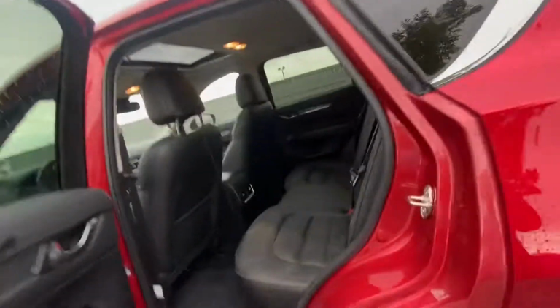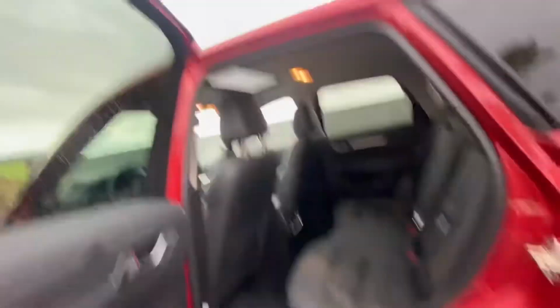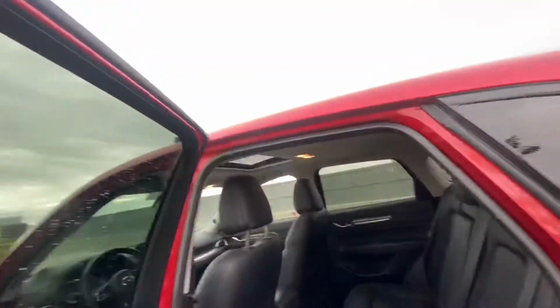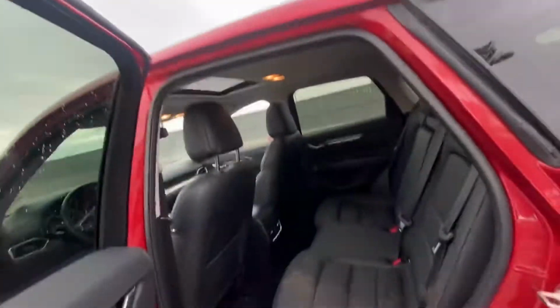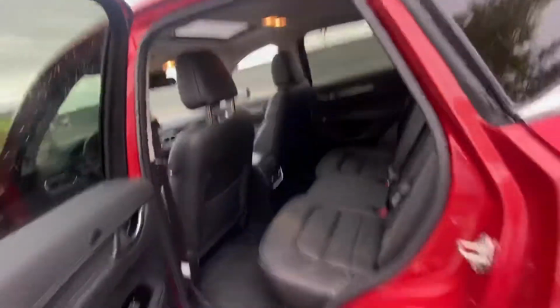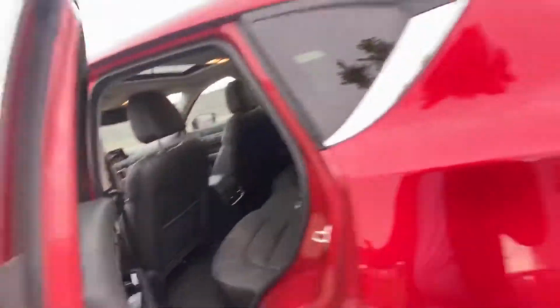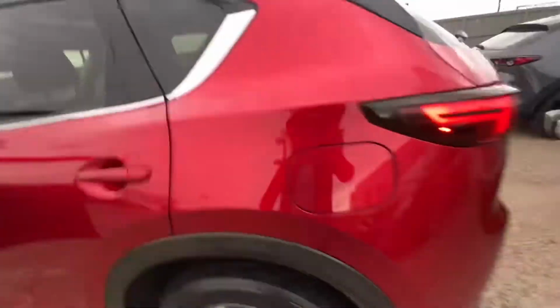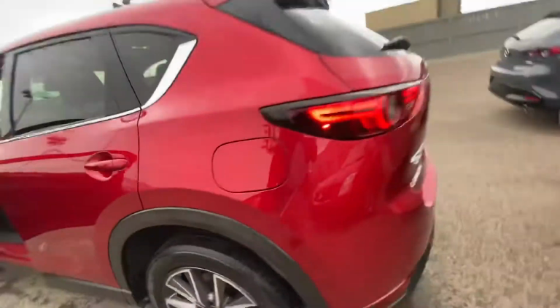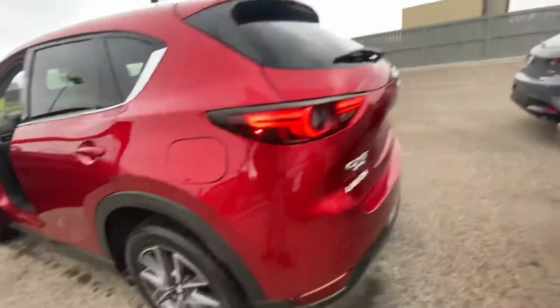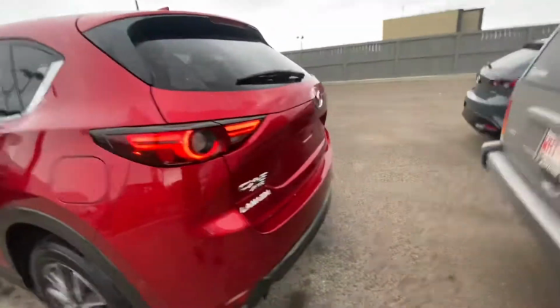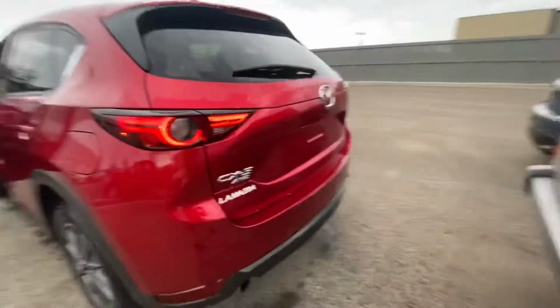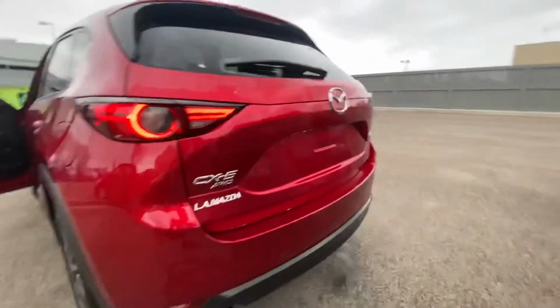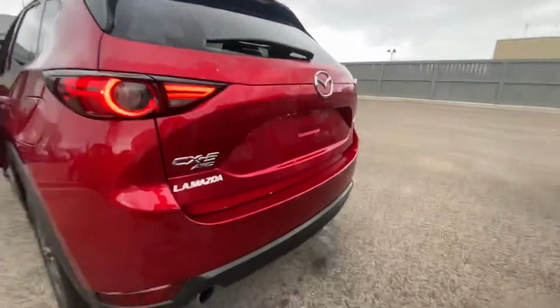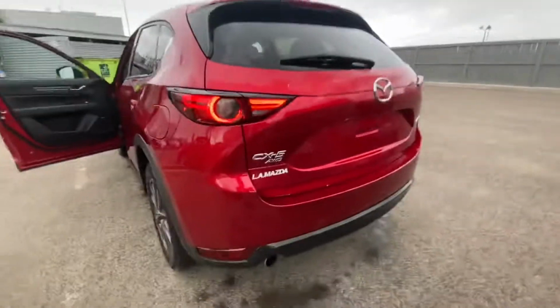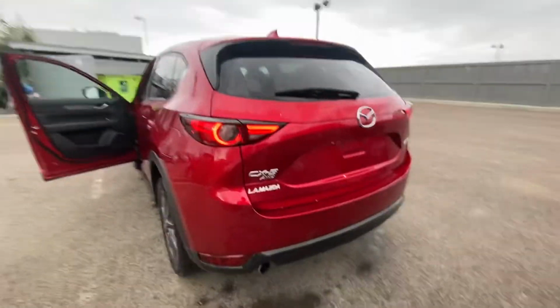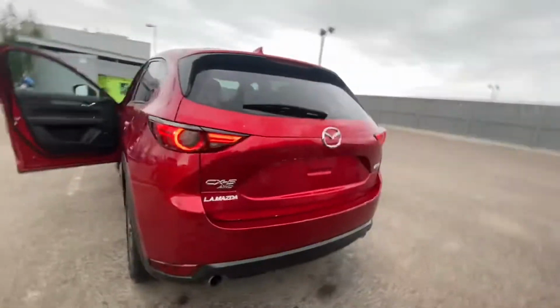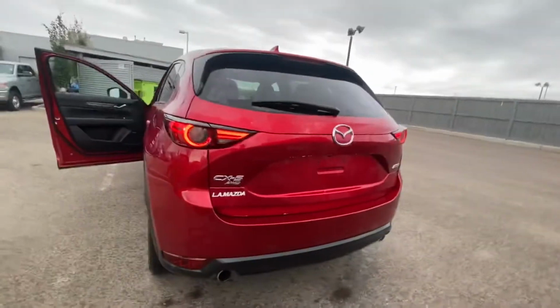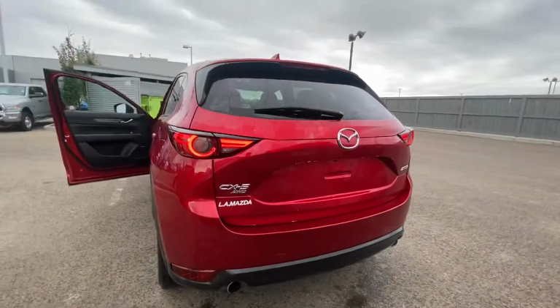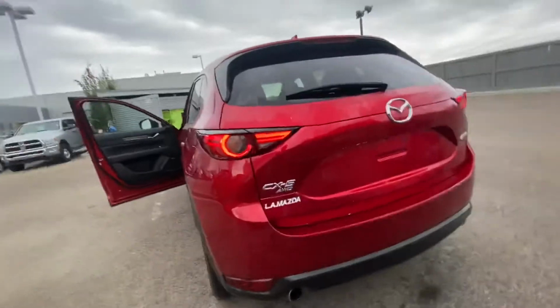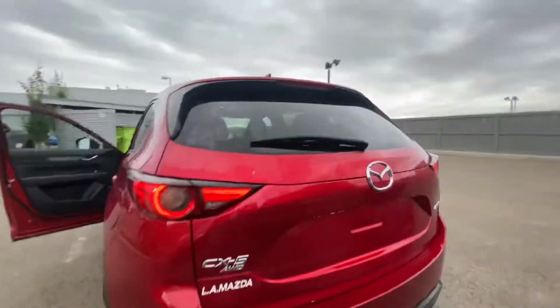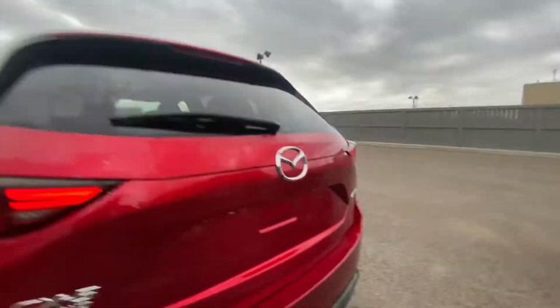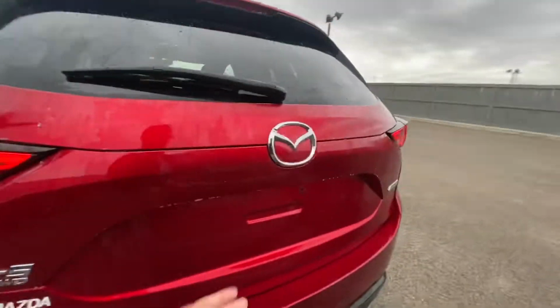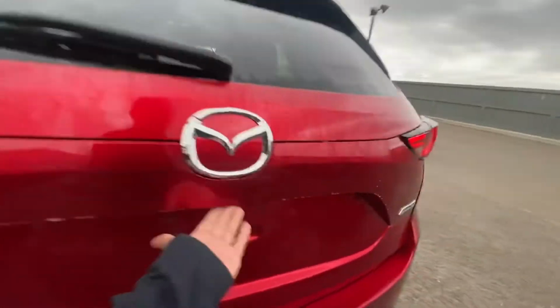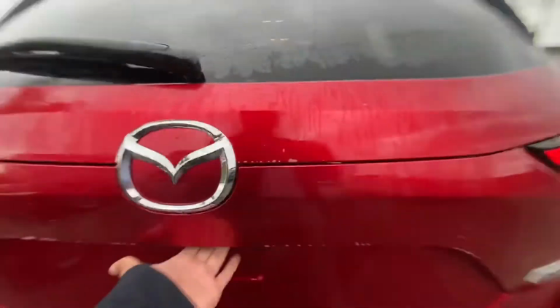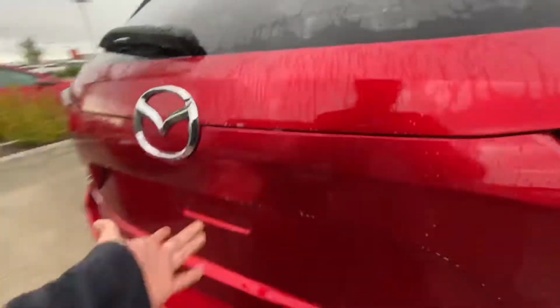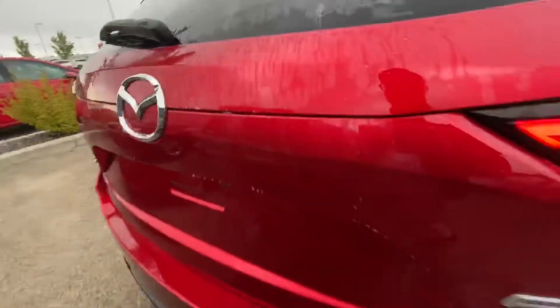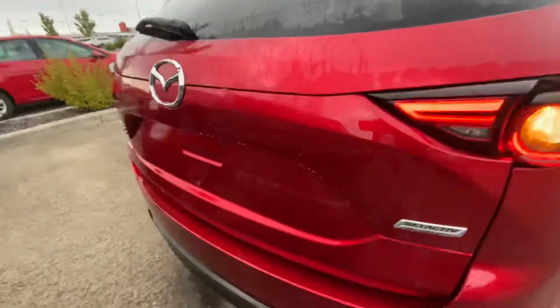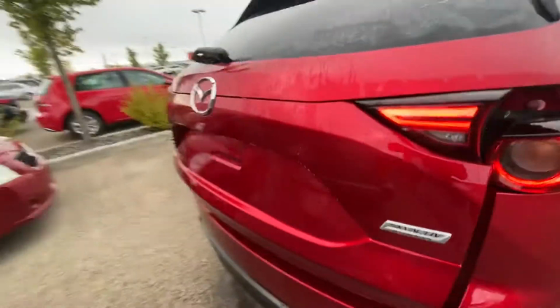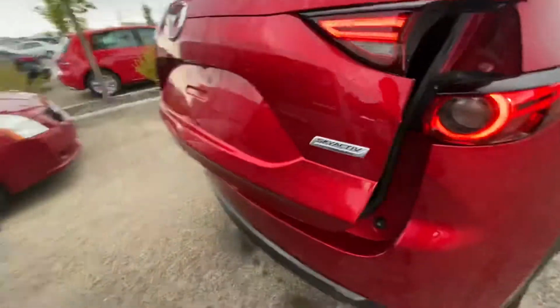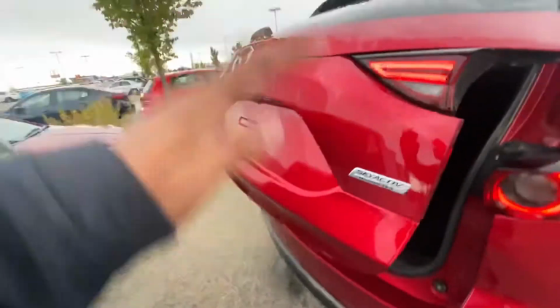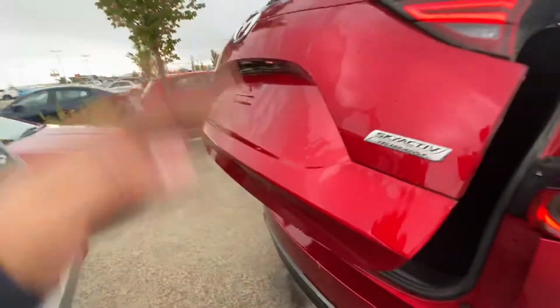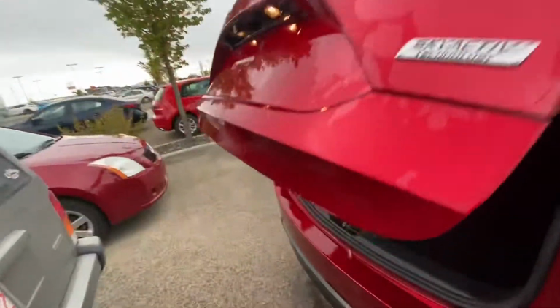More than enough room for your passengers in the back. It is the all-wheel drive. Take a look at Mazda's aggressive design. It also comes with a power liftgate which is height adjustable, so you can set different heights.